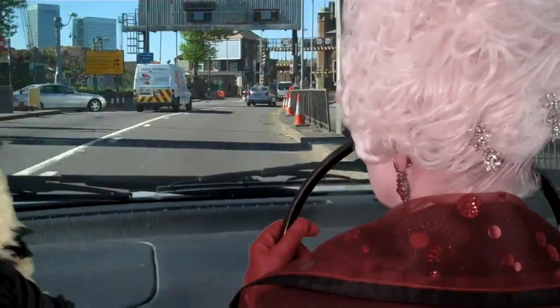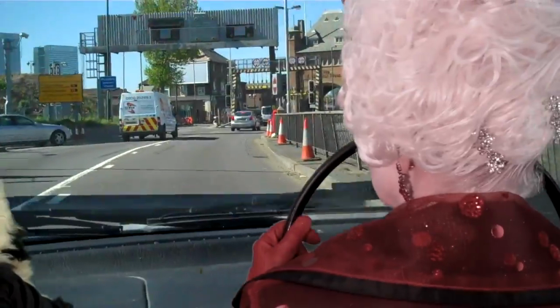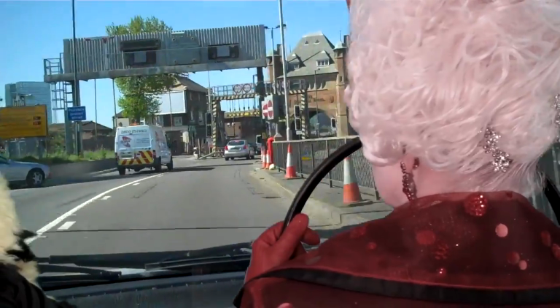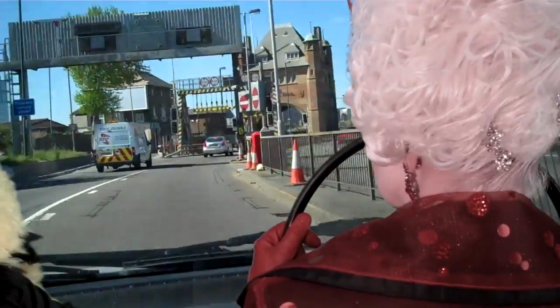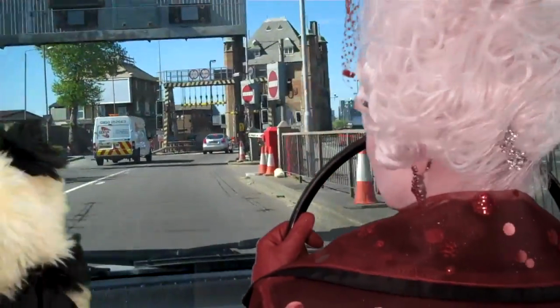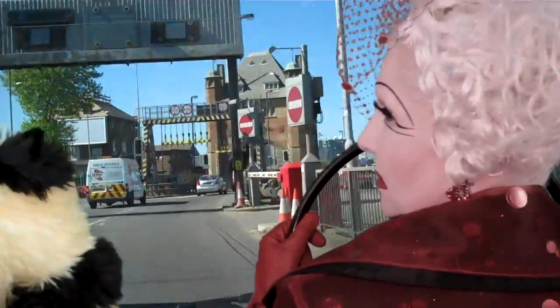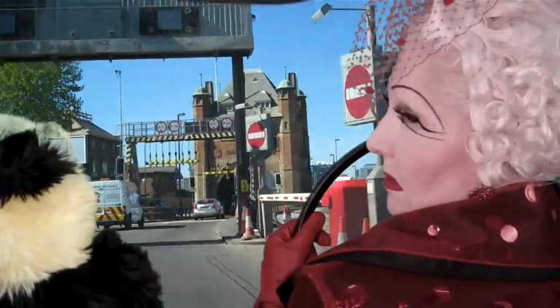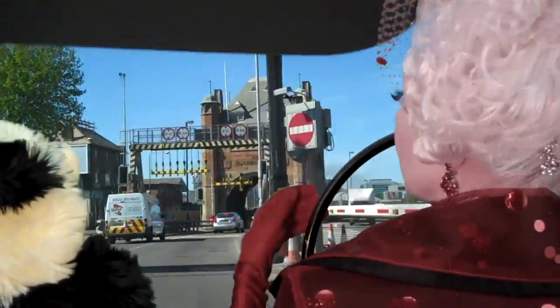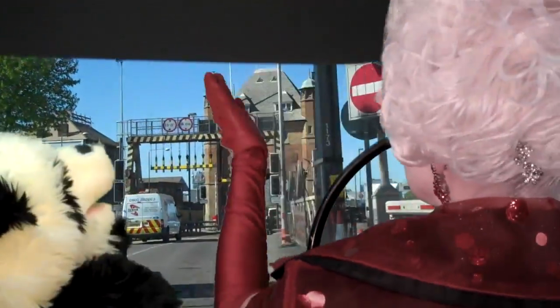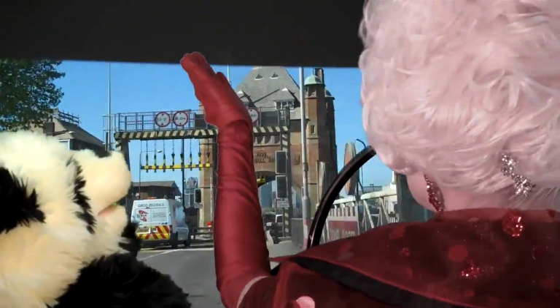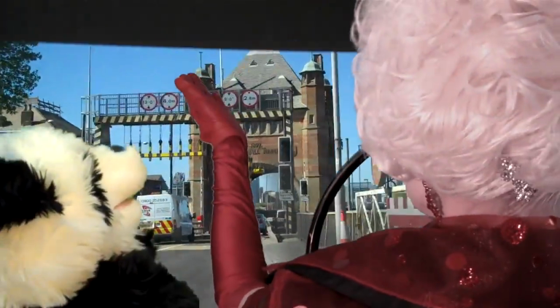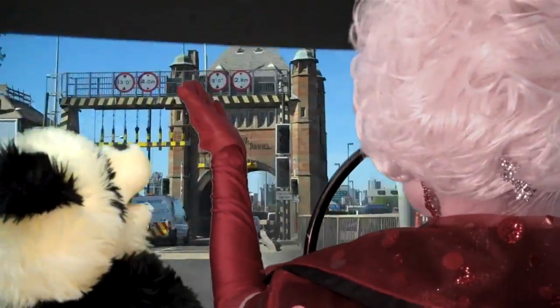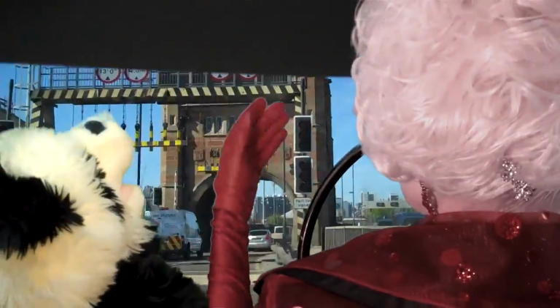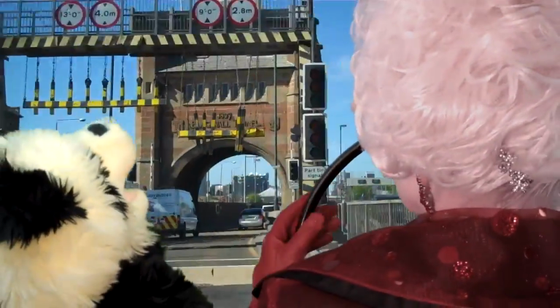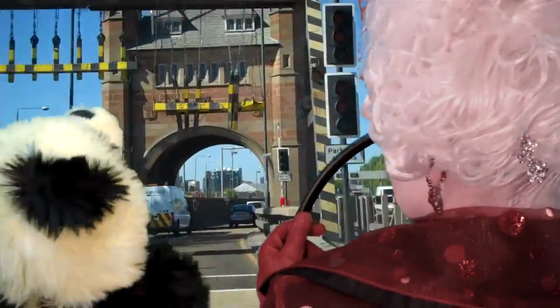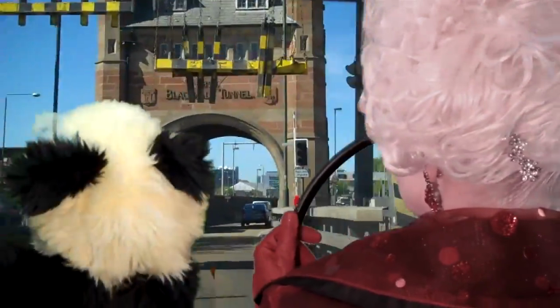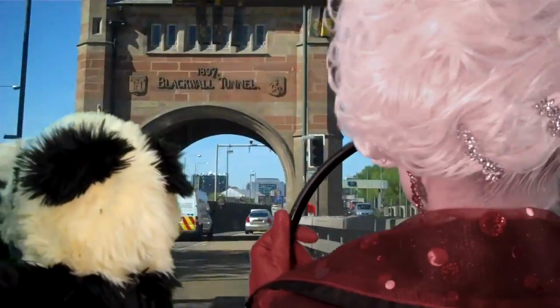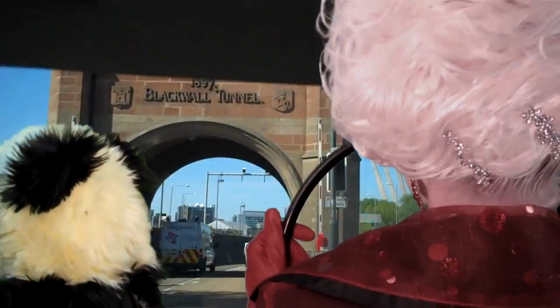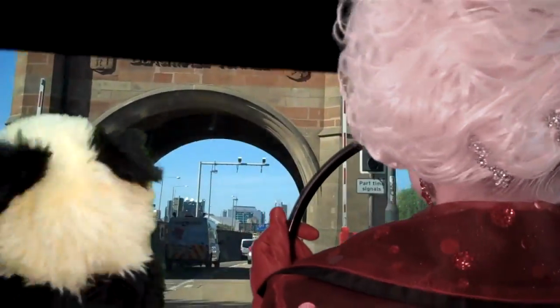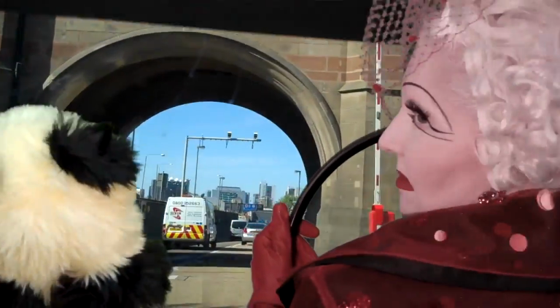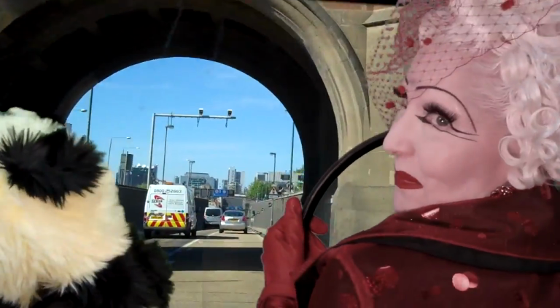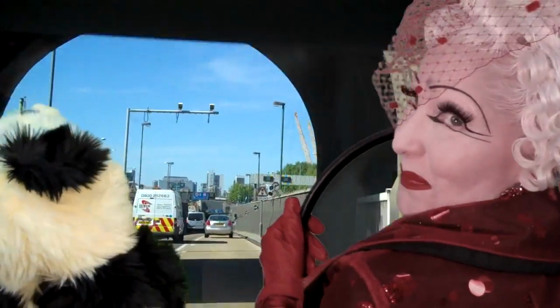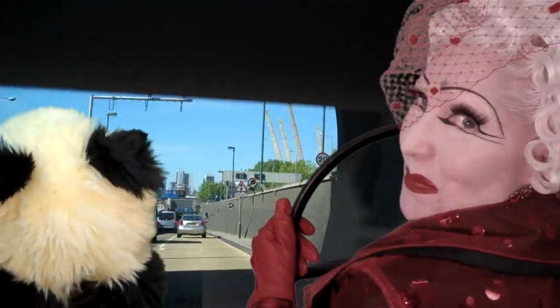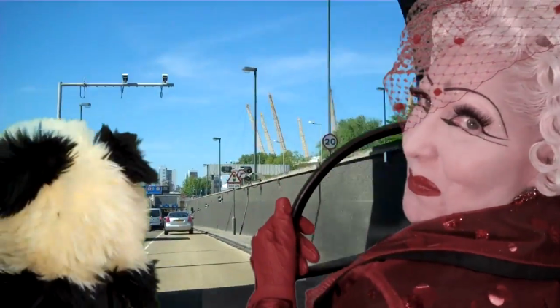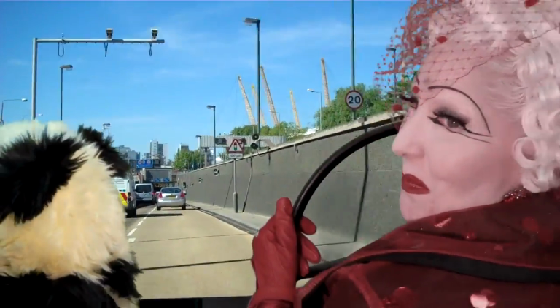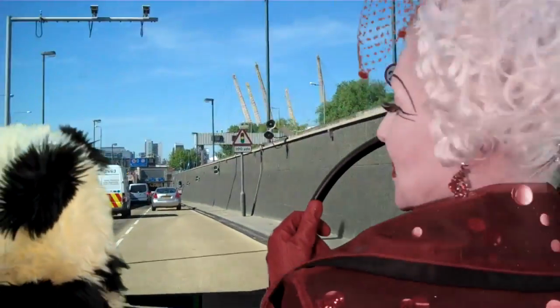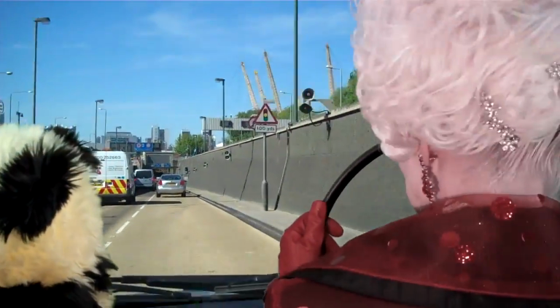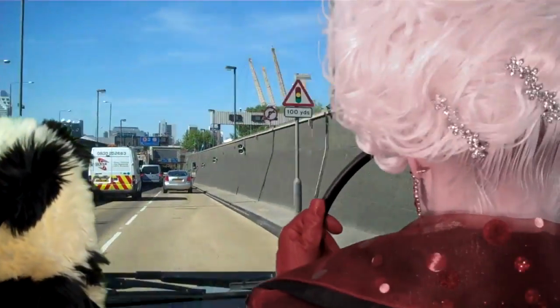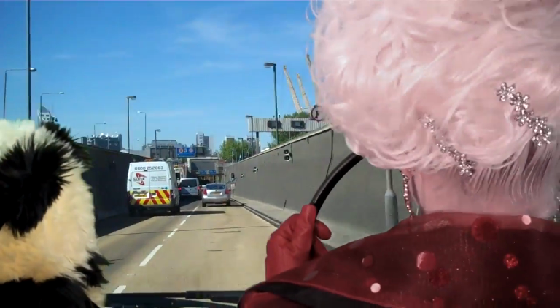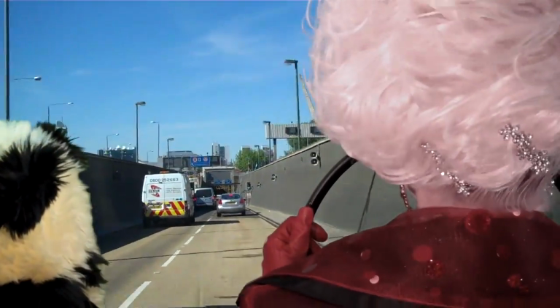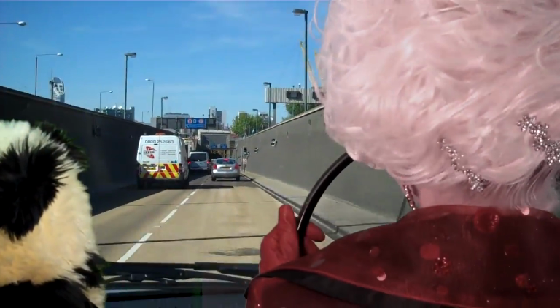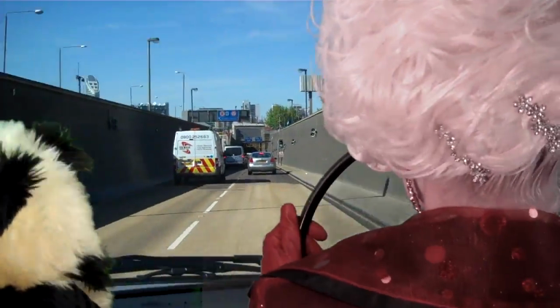Here we are, just going into the Blackwall Tunnel, and there's the original entrance to the Victorian bore, connecting the south of London to the north, under the River Thames.